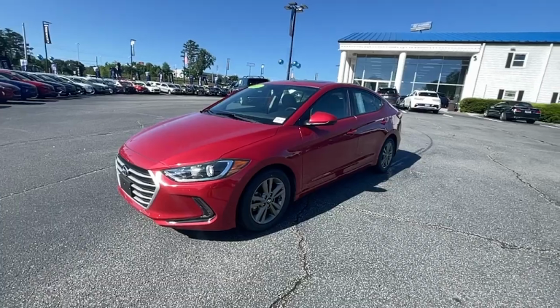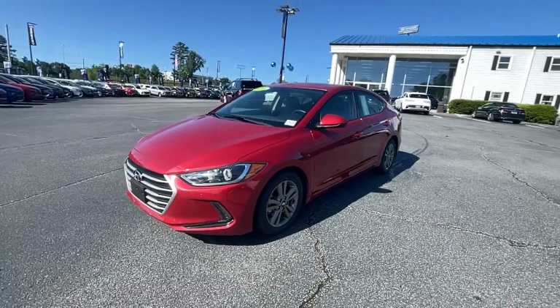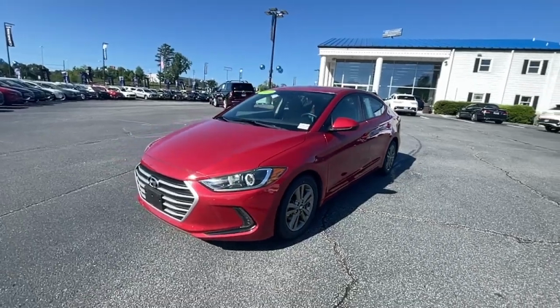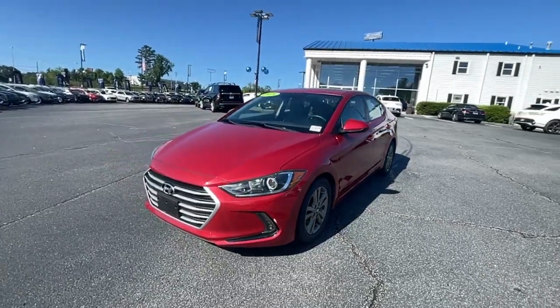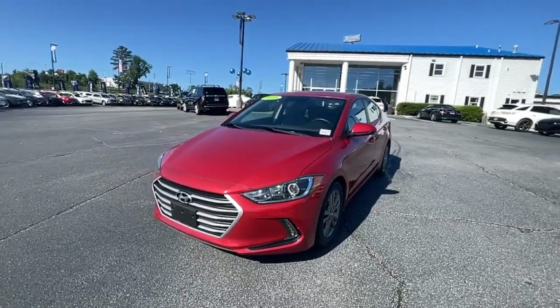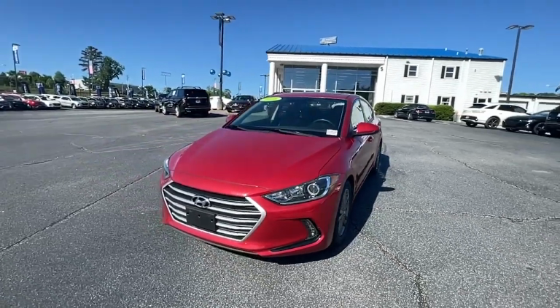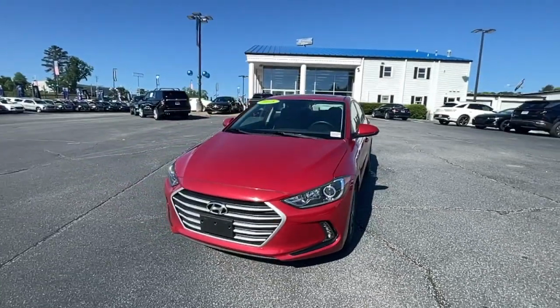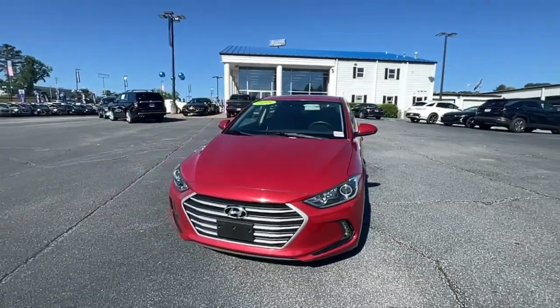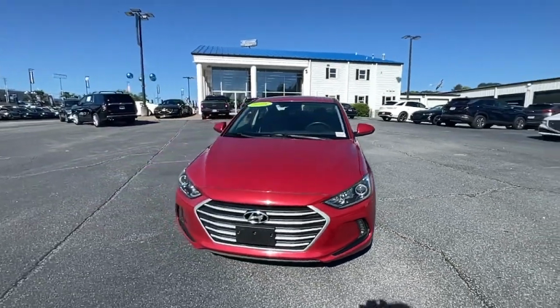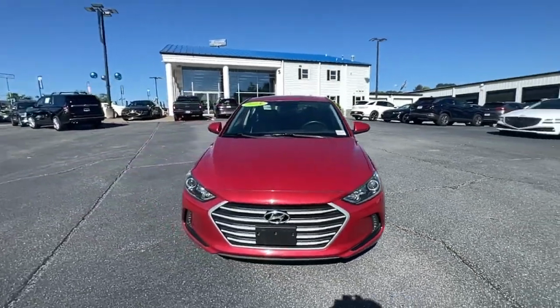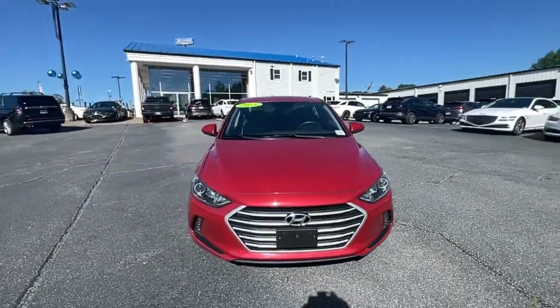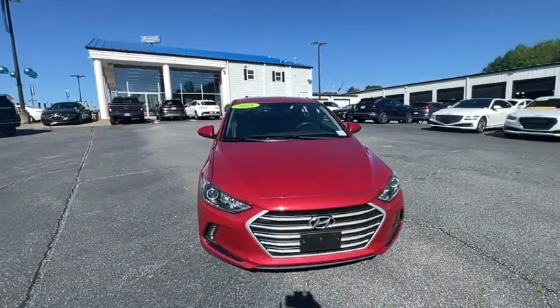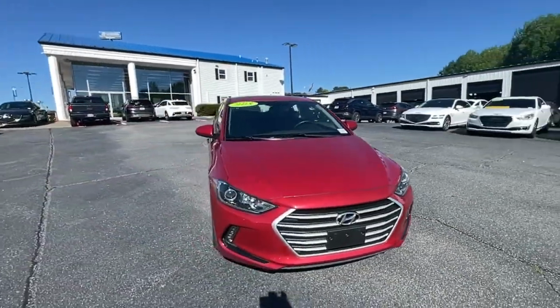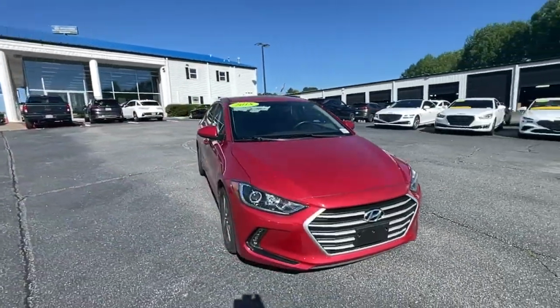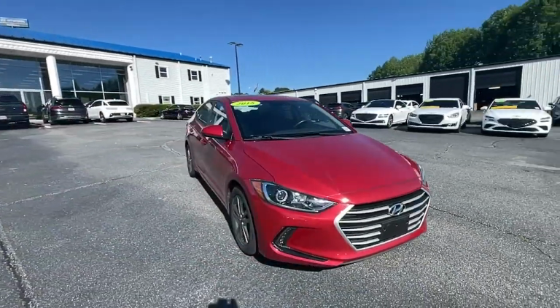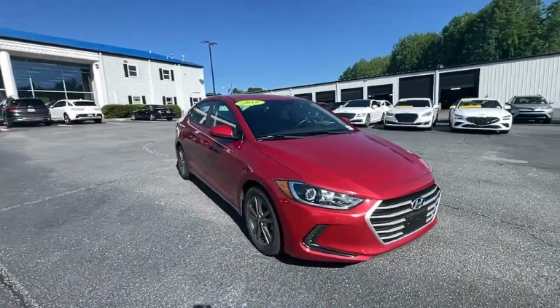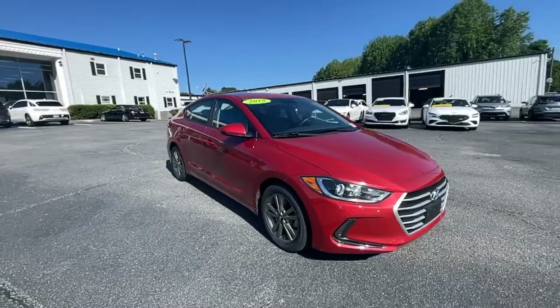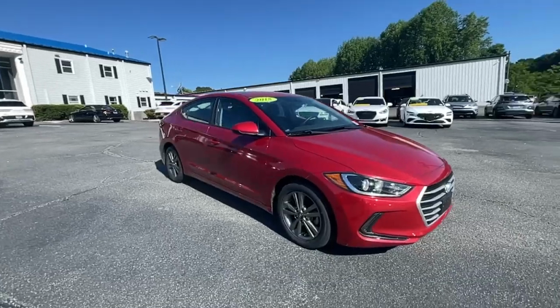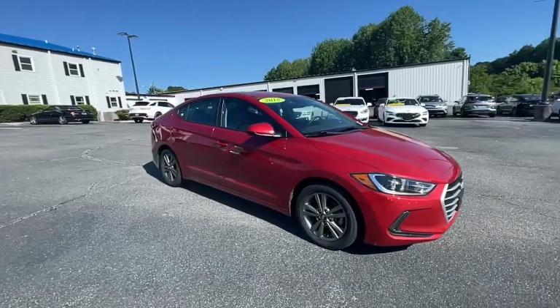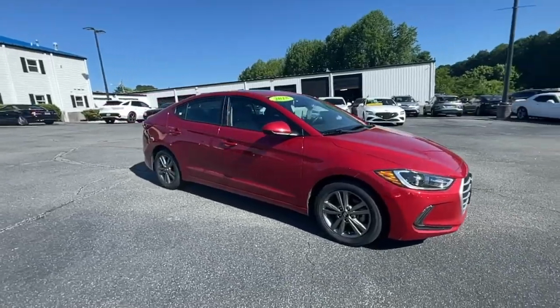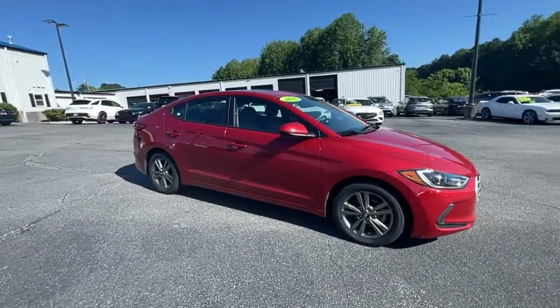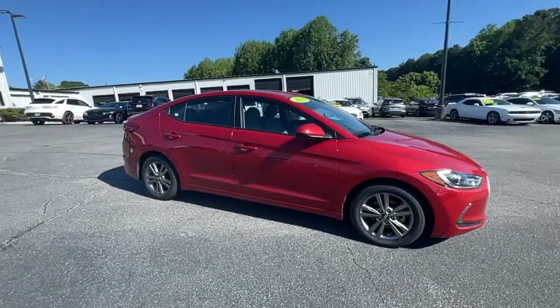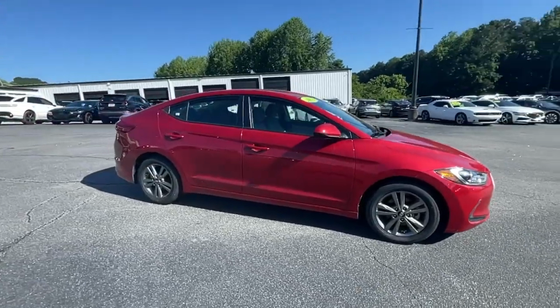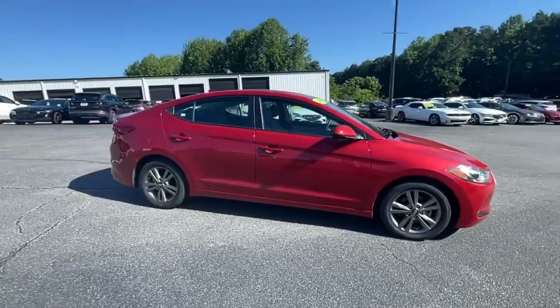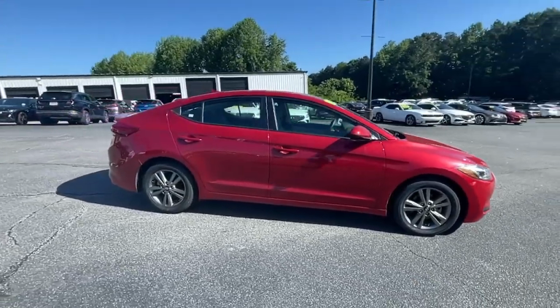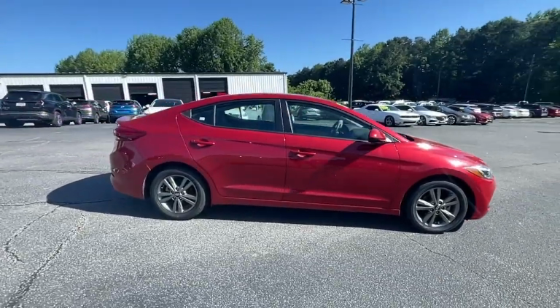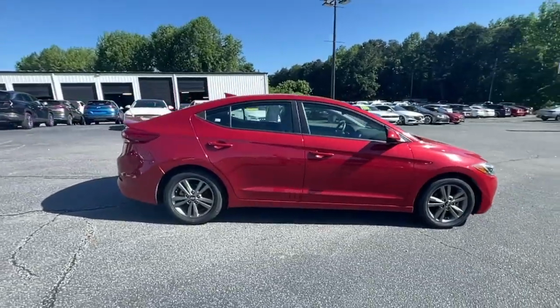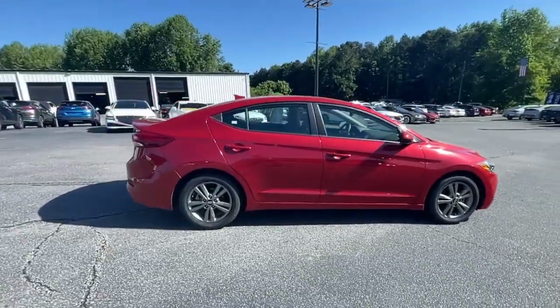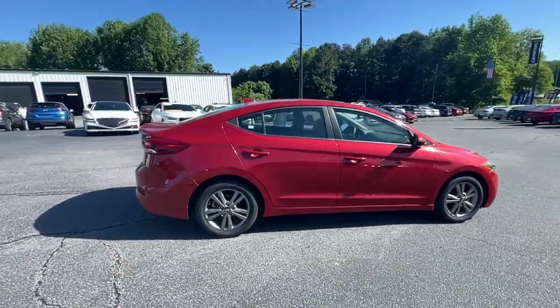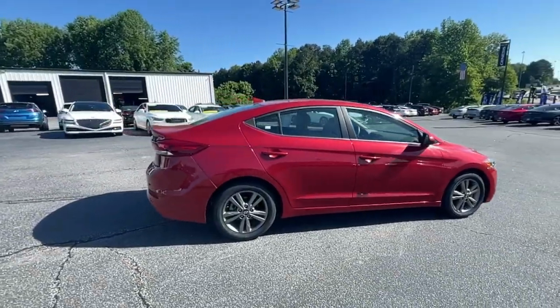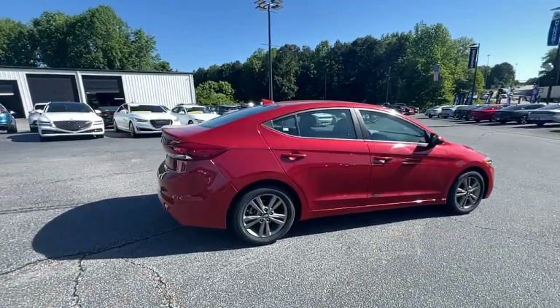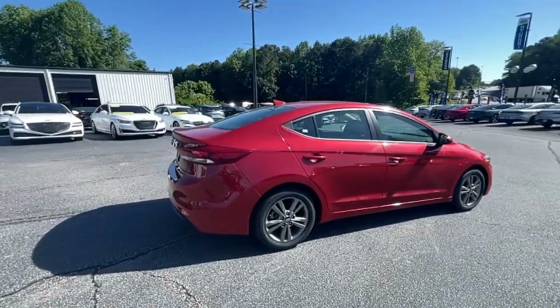You'll have love at first sight with the 2018 Hyundai Elantra. This vehicle is an outstanding buy with fewer than 25,000 miles on the odometer.